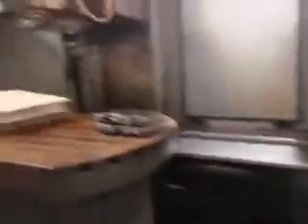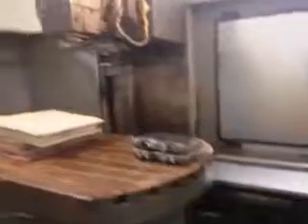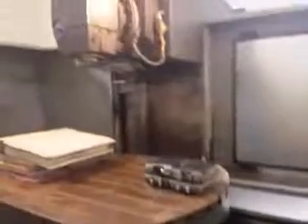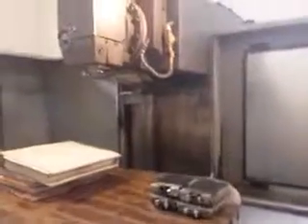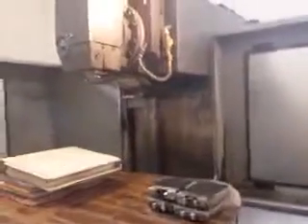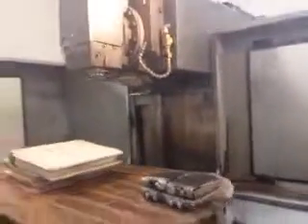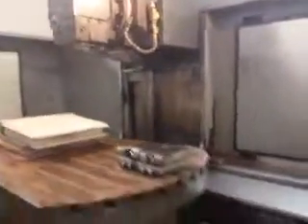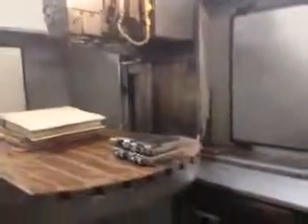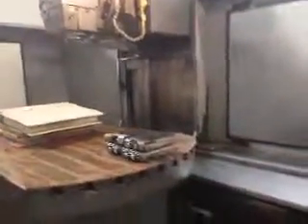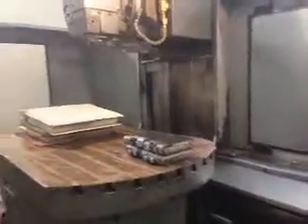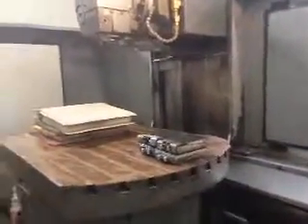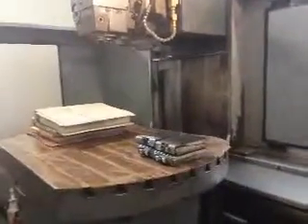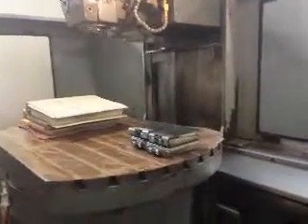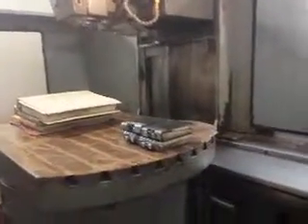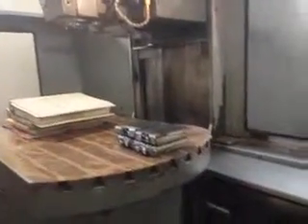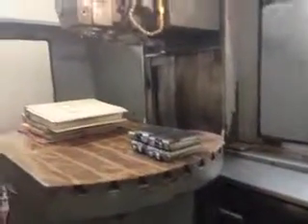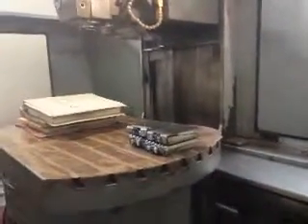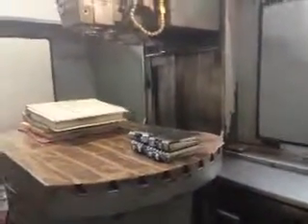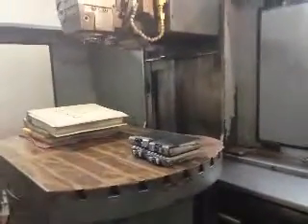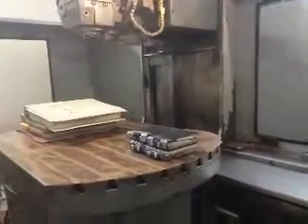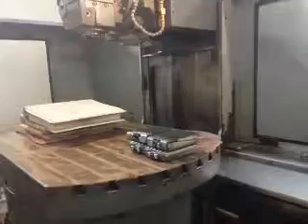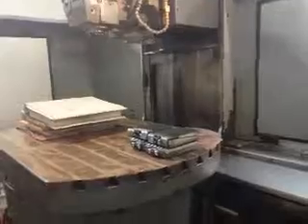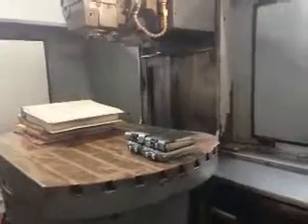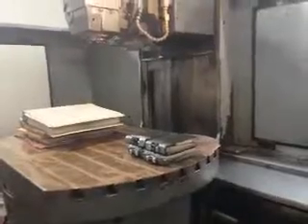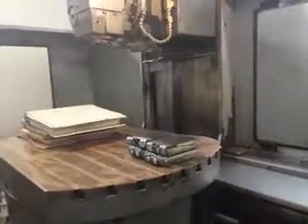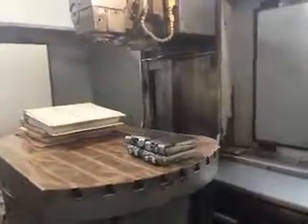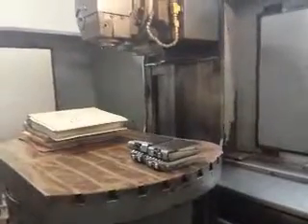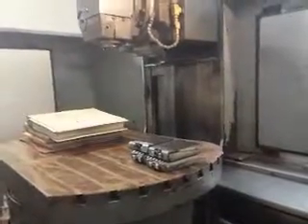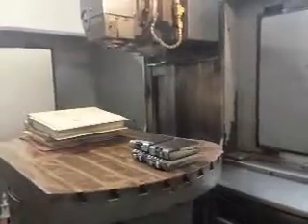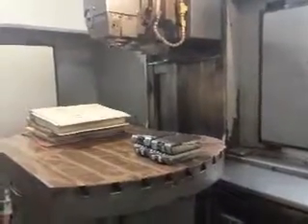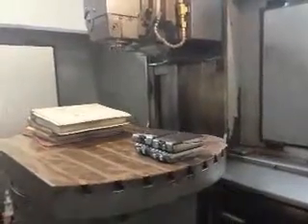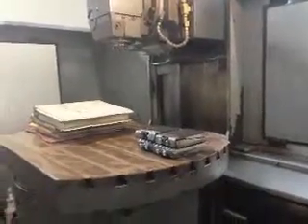We have a warehouse here and we run the machine in the warehouse. It's a Maho pre-owned MH800.